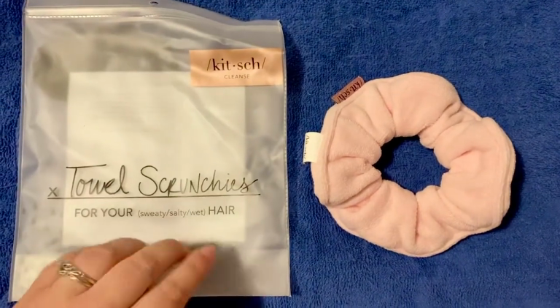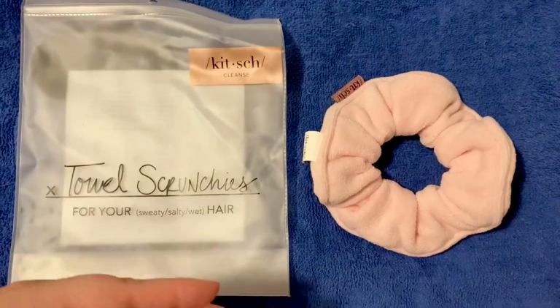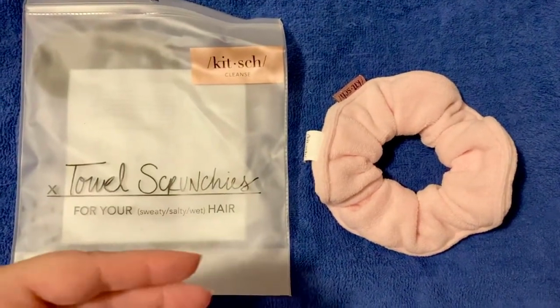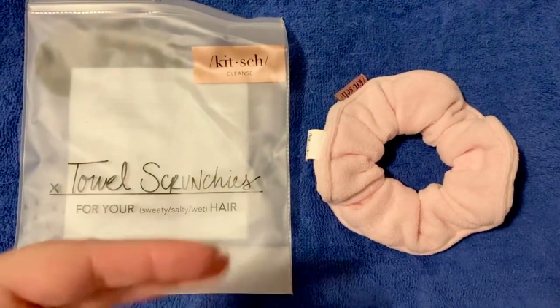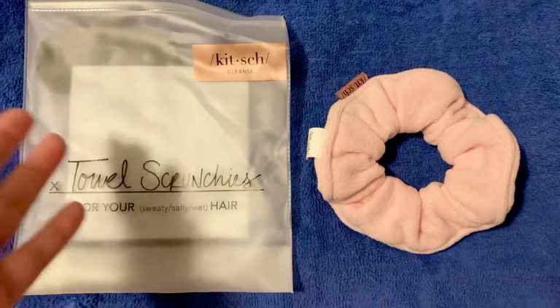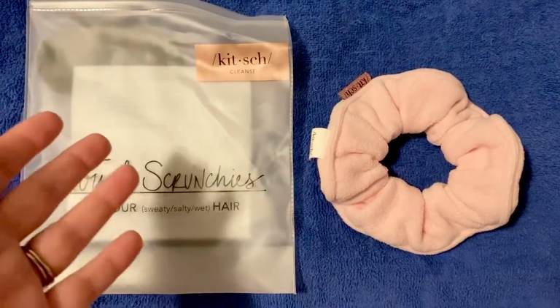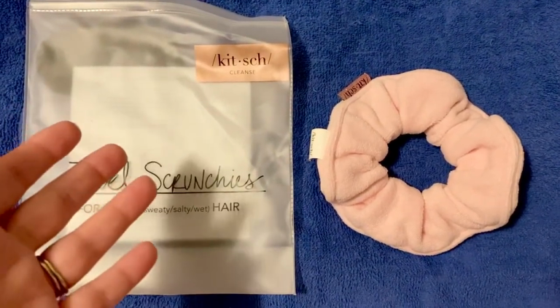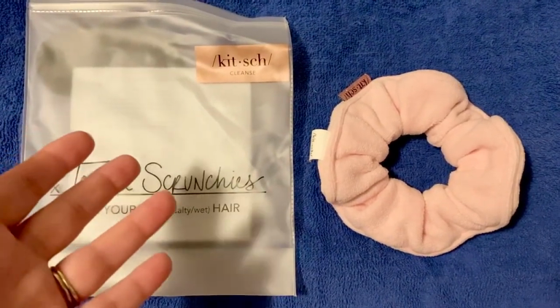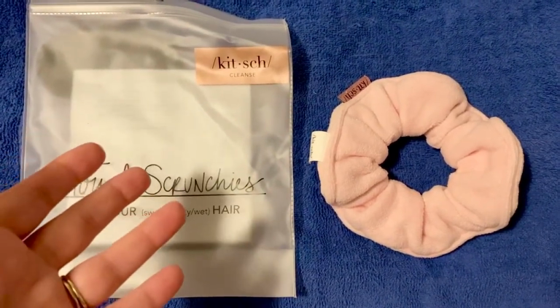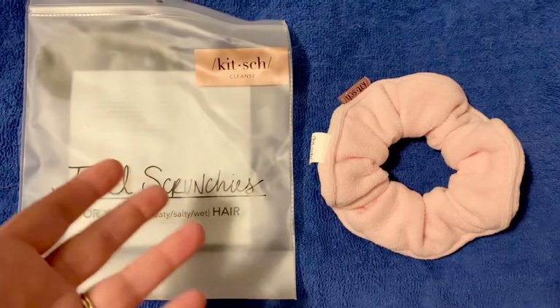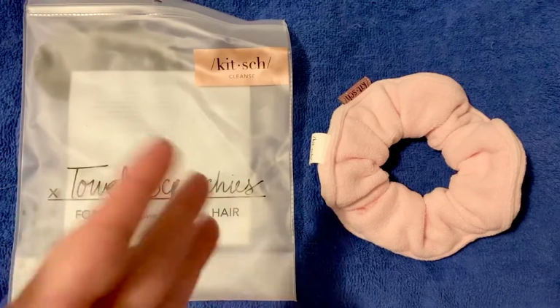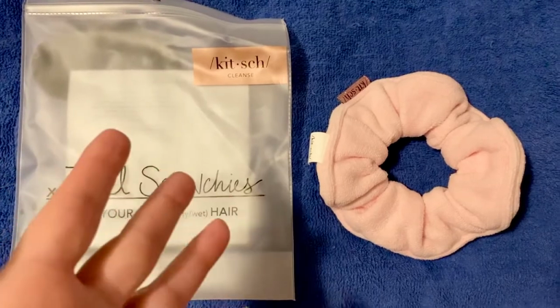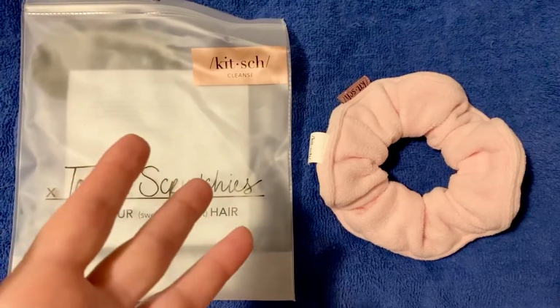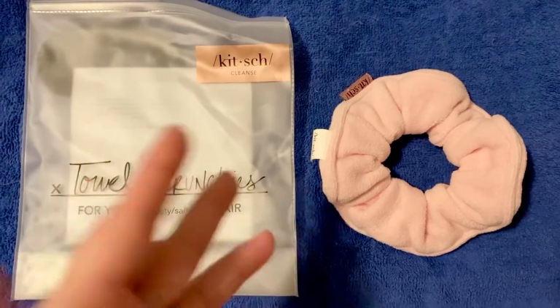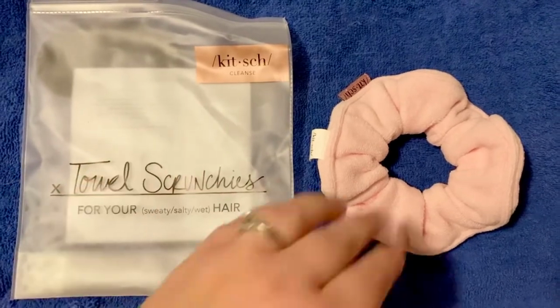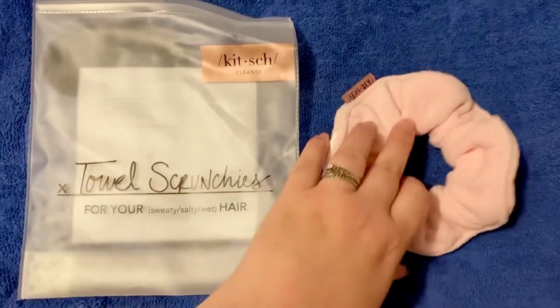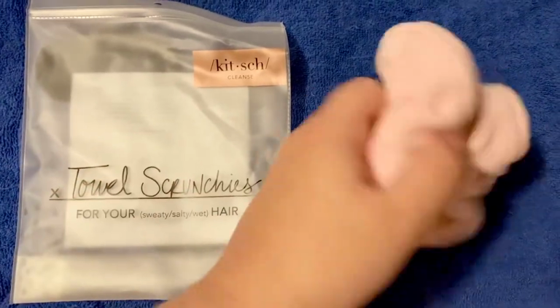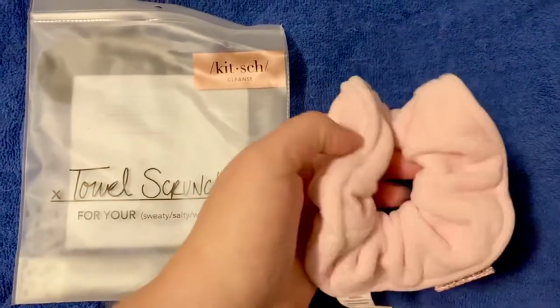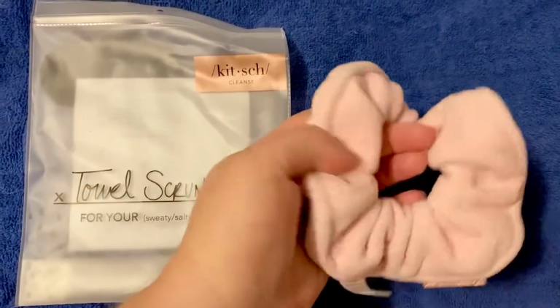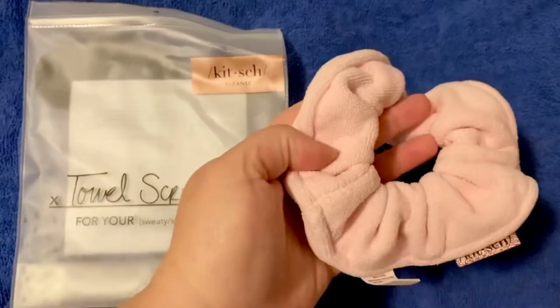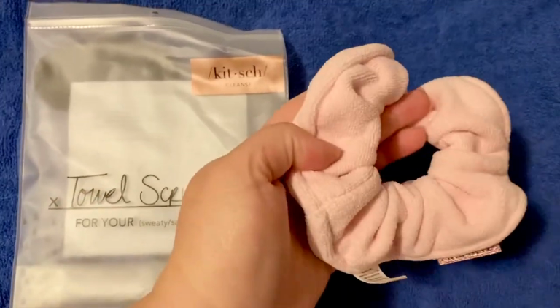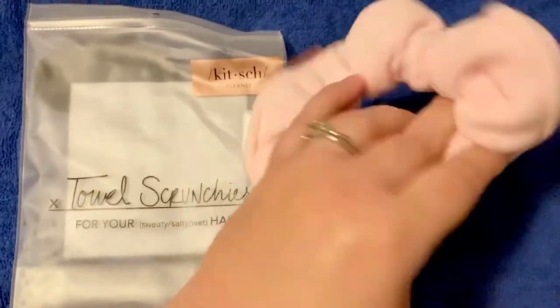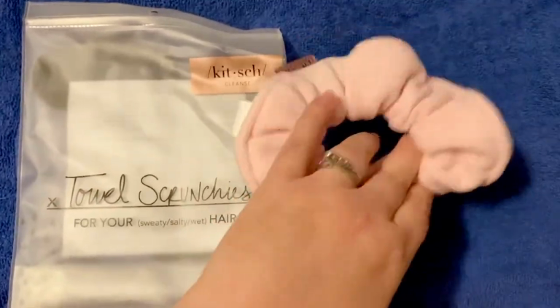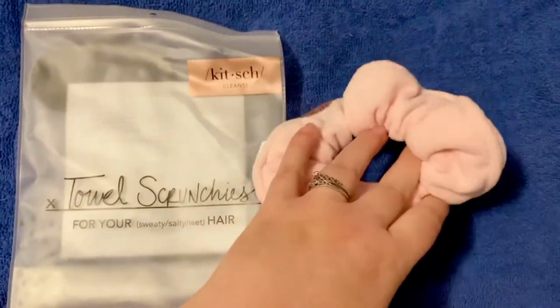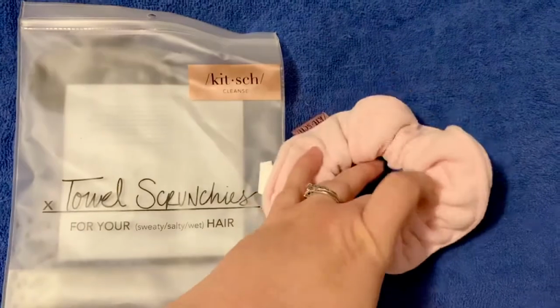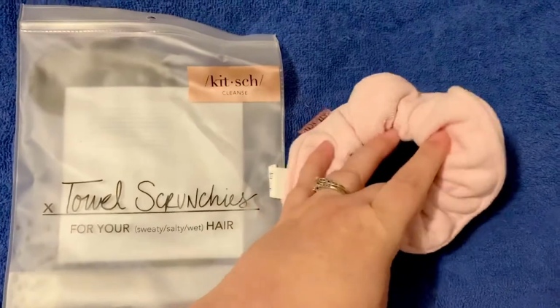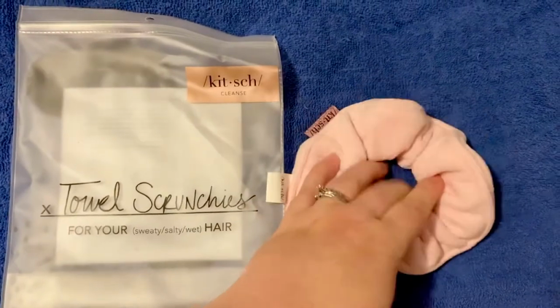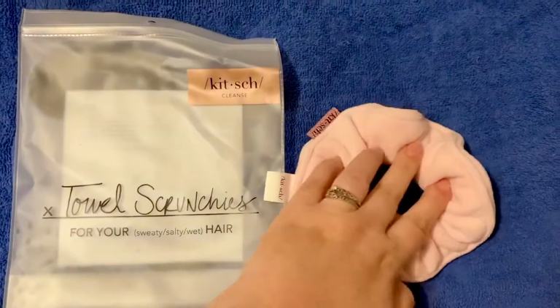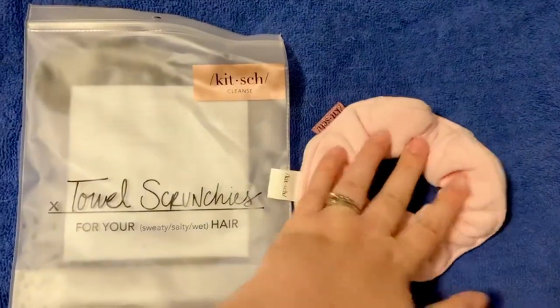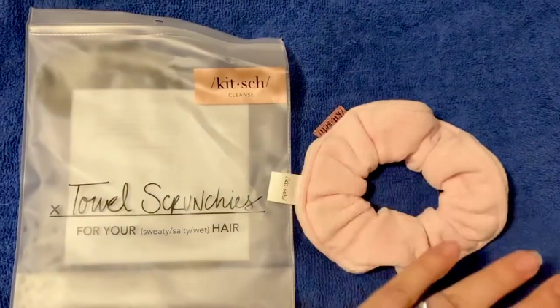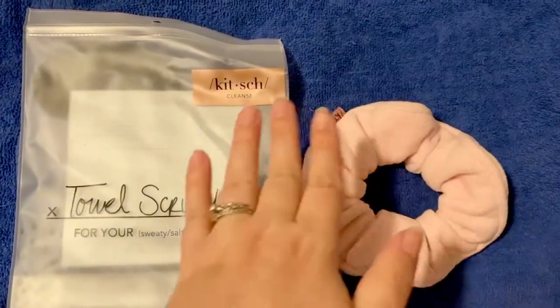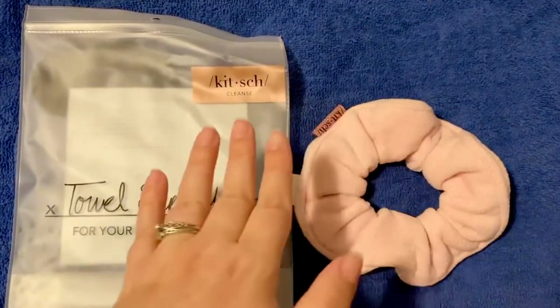Instead of wrapping your hair in a towel or even a t-shirt, you just wrap it up in this or put it in a bun and put this around the base, and it will soak up all the water.